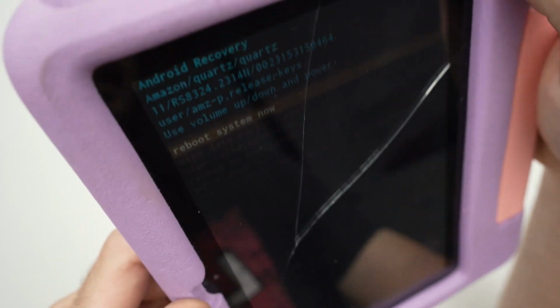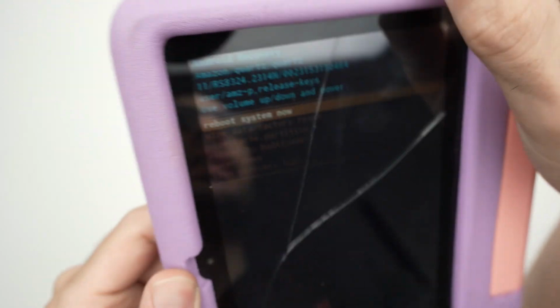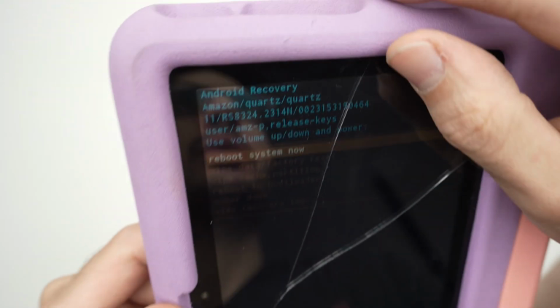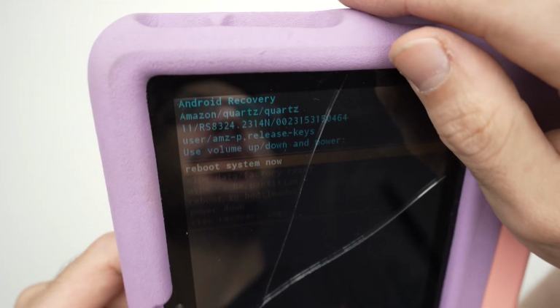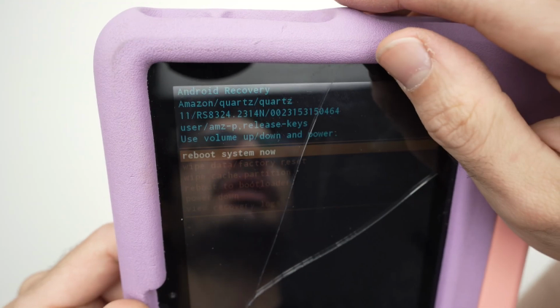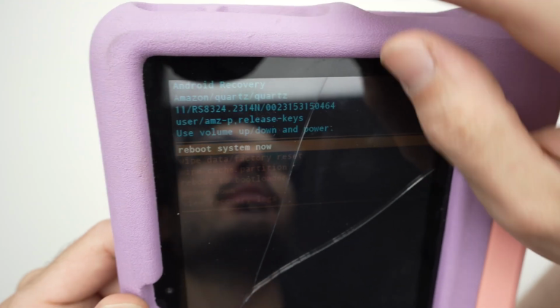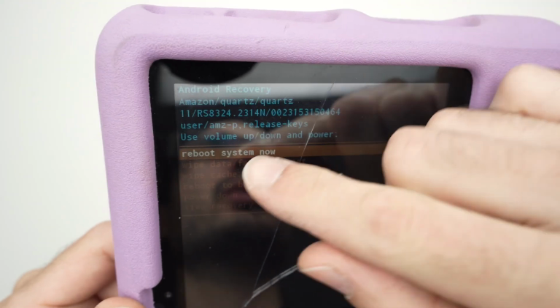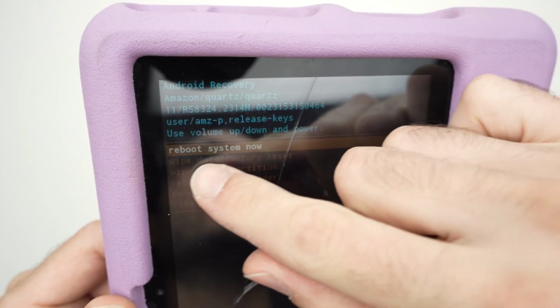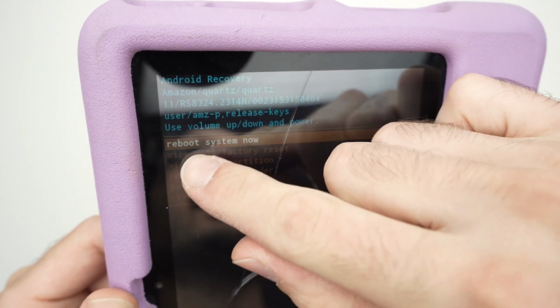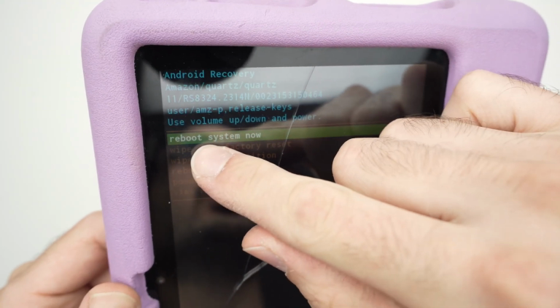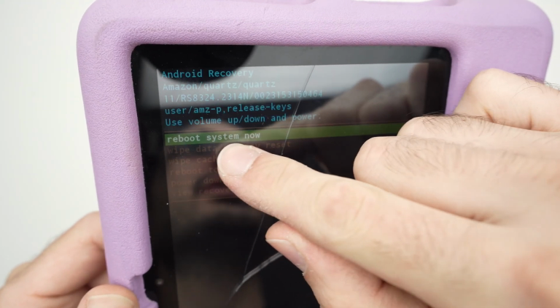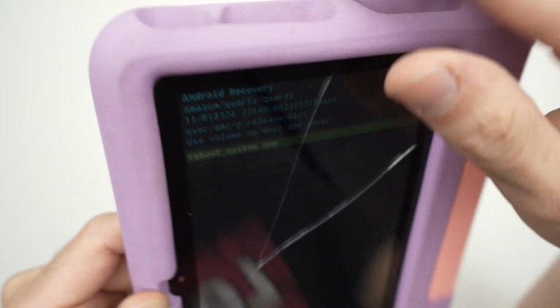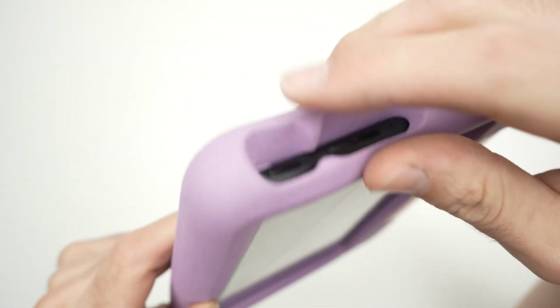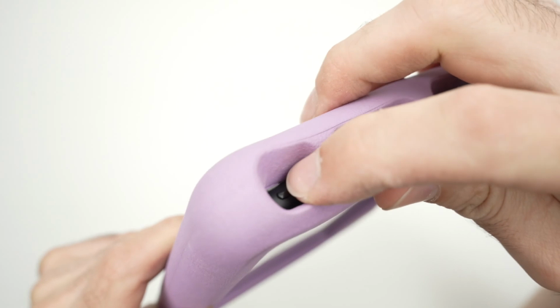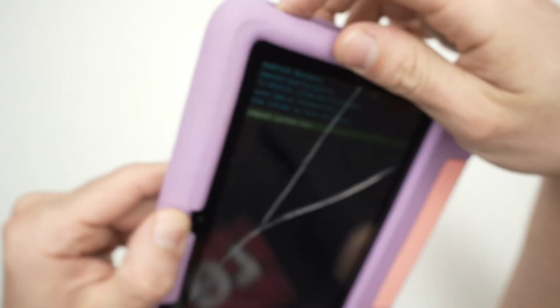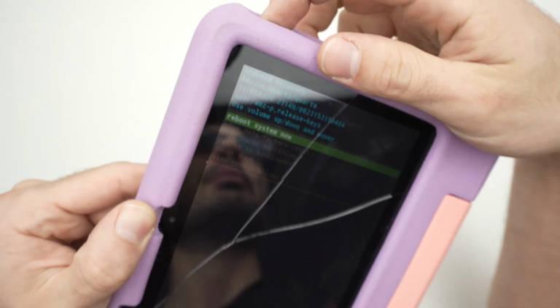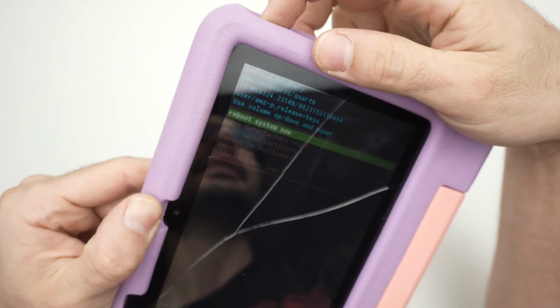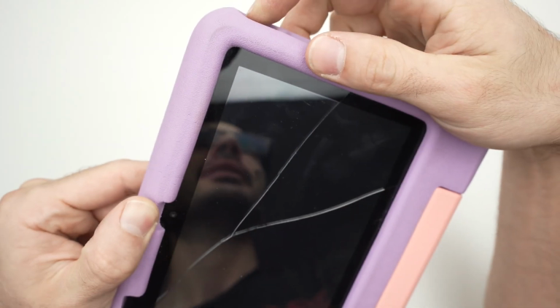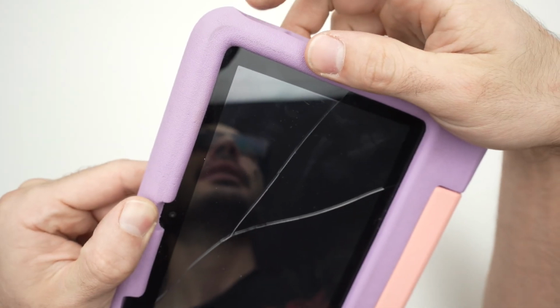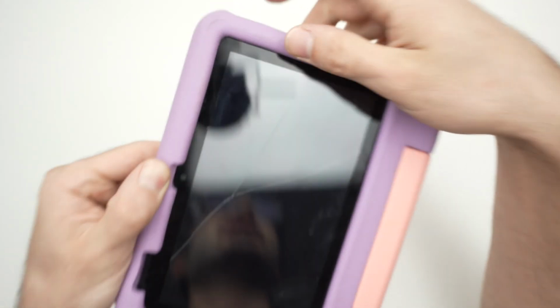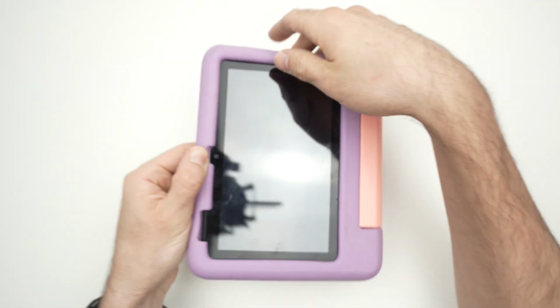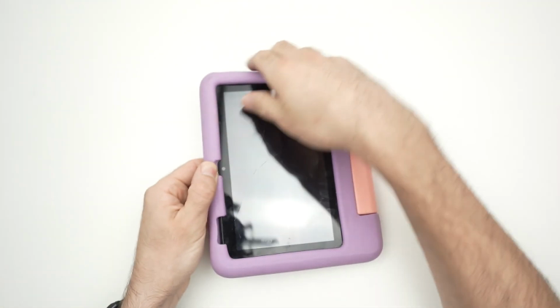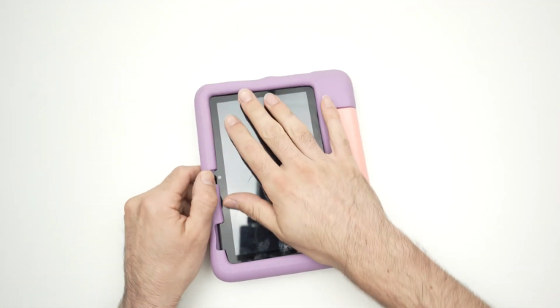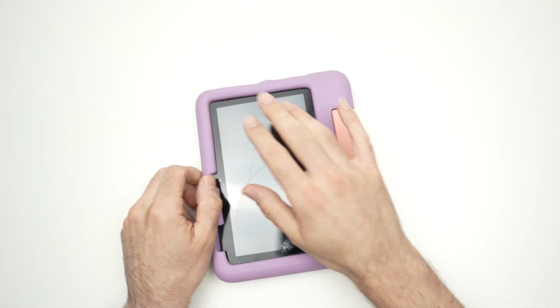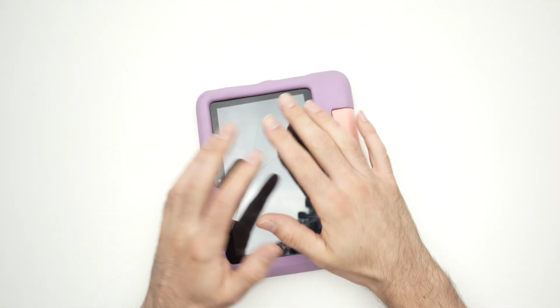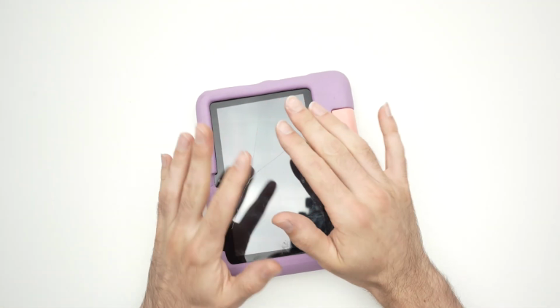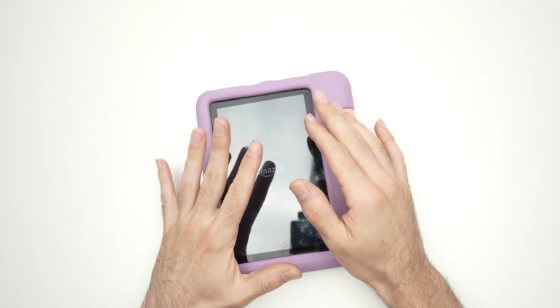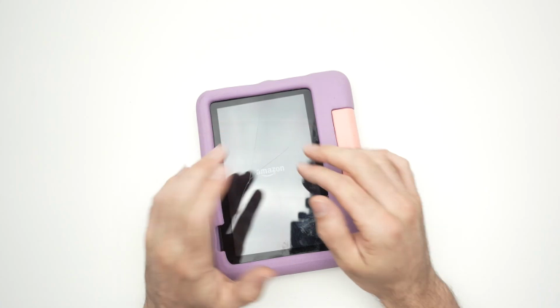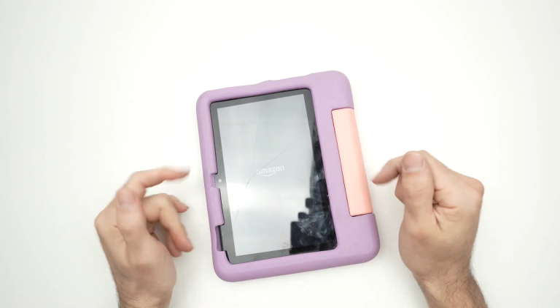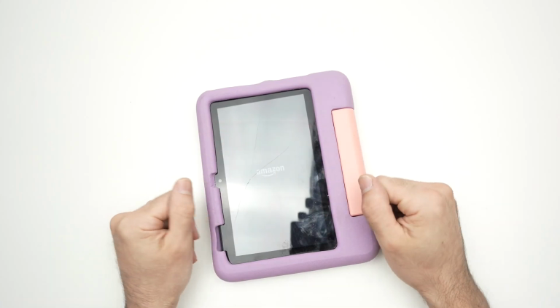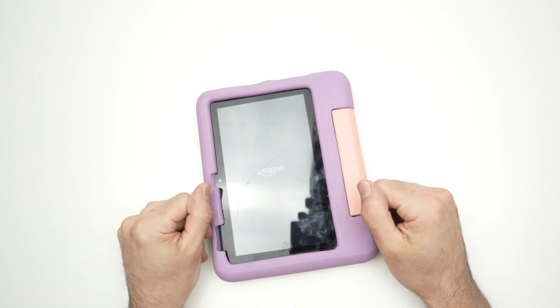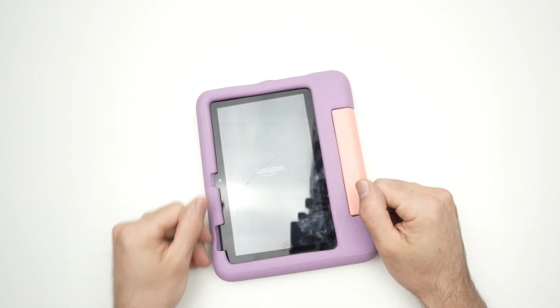Now we need to actually boot the tablet. So we're going to highlight 'reboot system now' and press the power button. Now we just have to wait about three or four minutes. I'll be back when this is done.